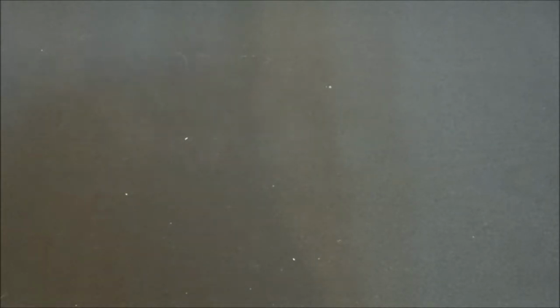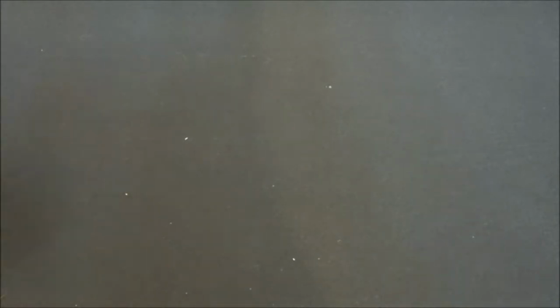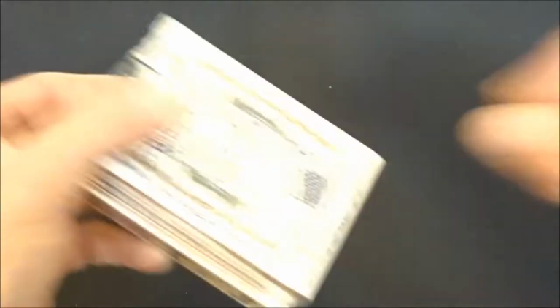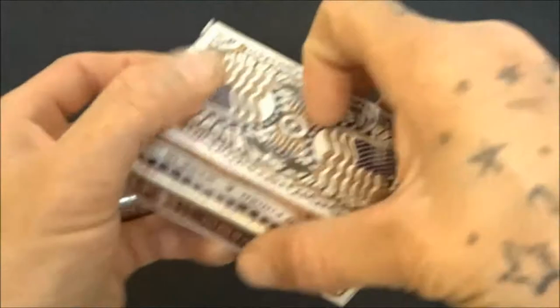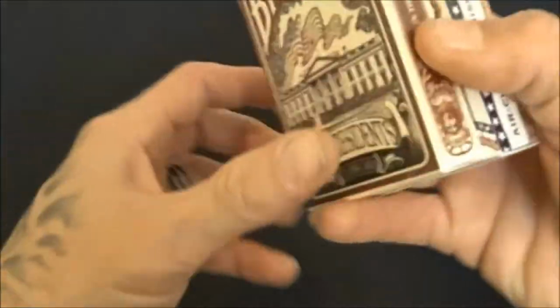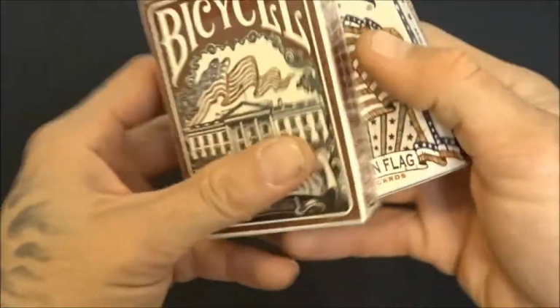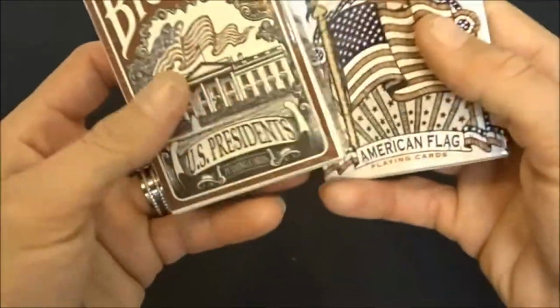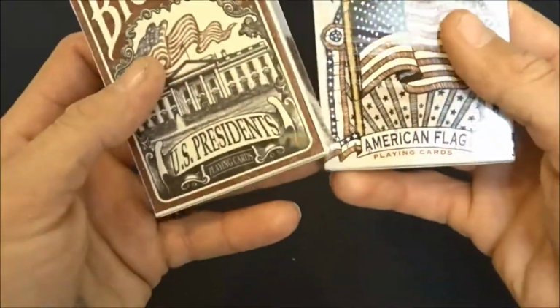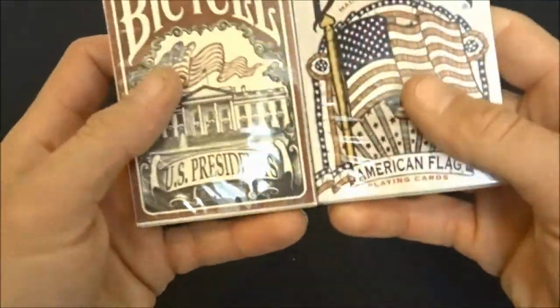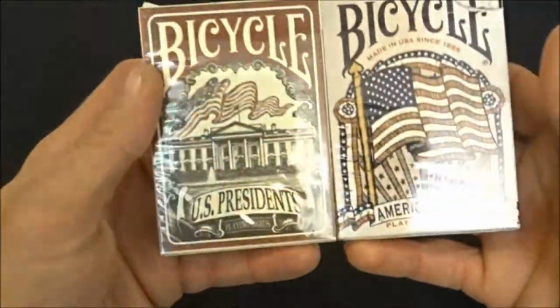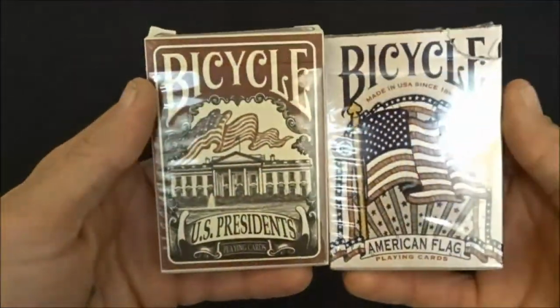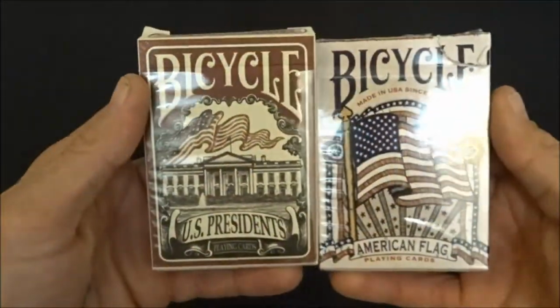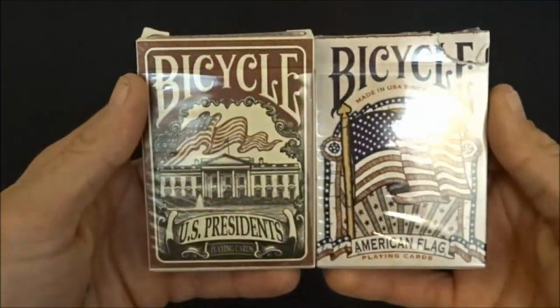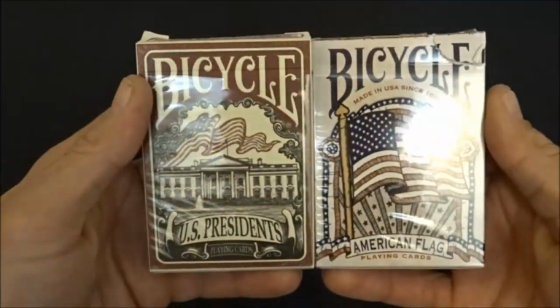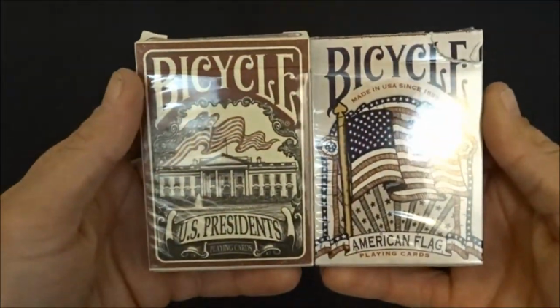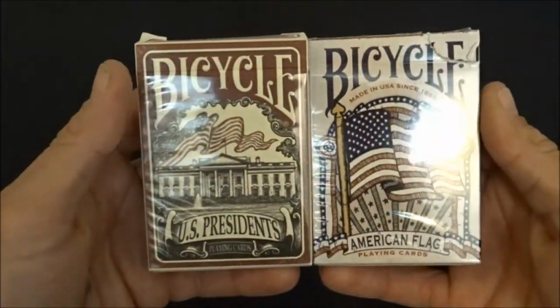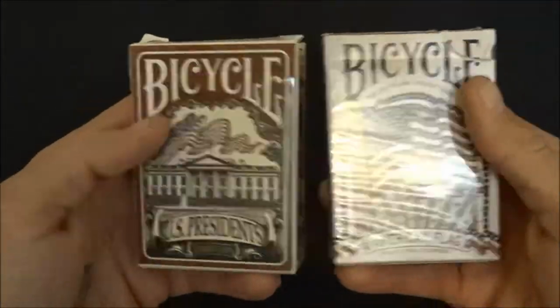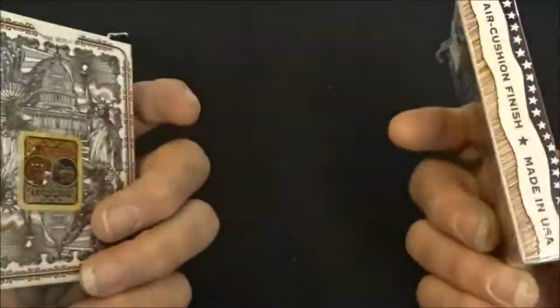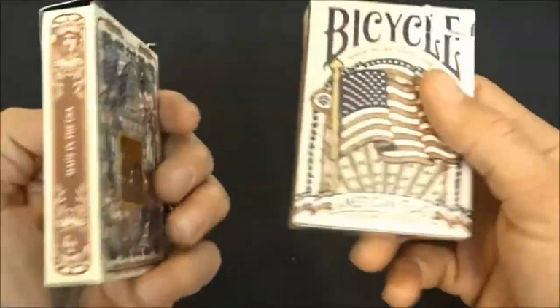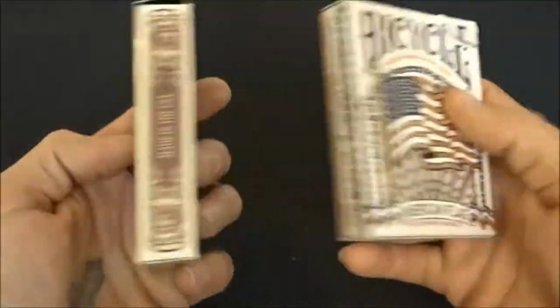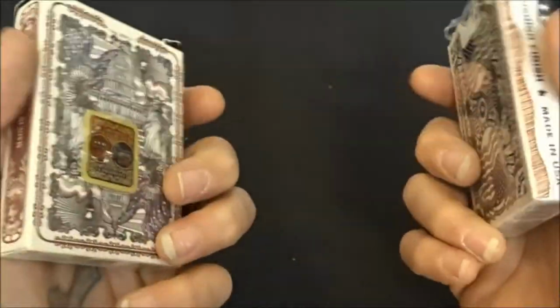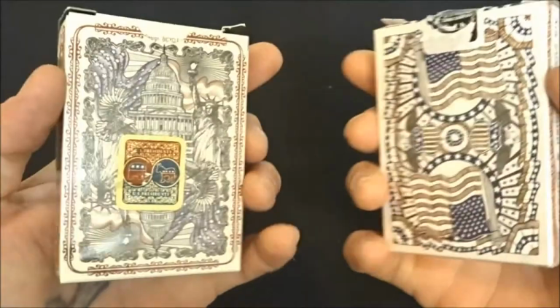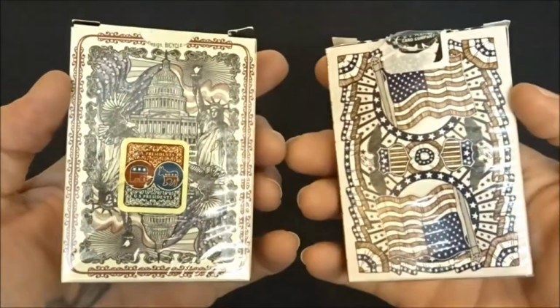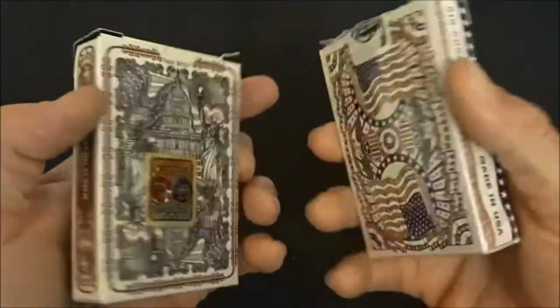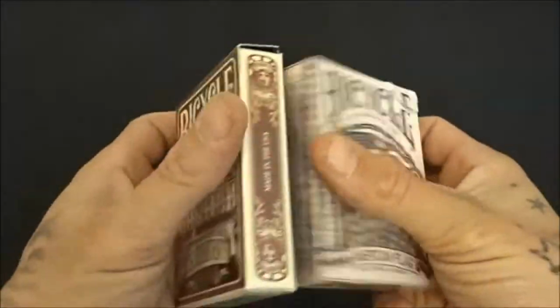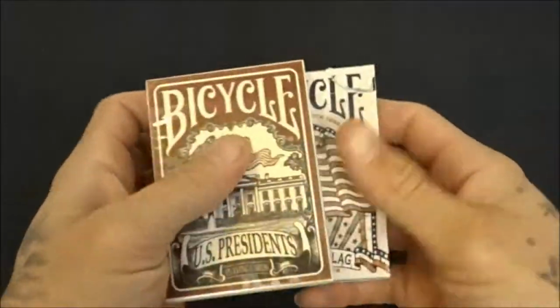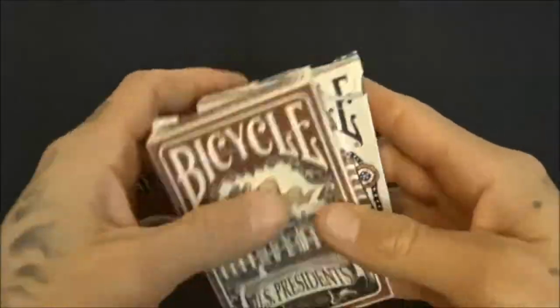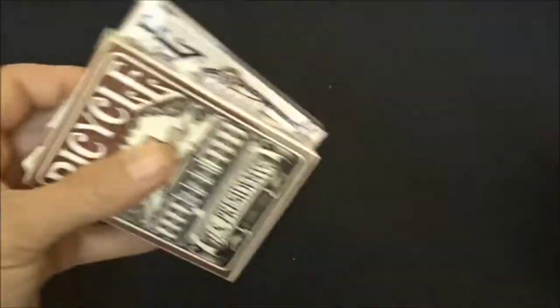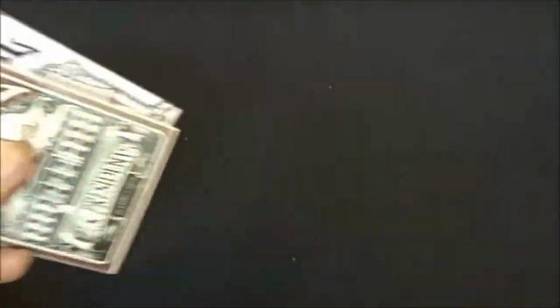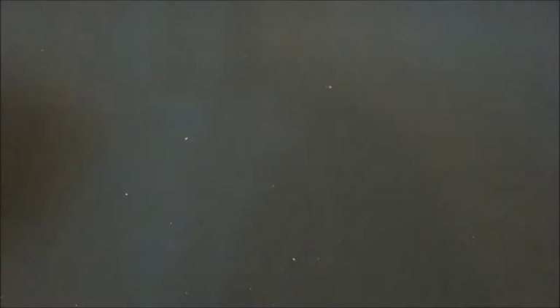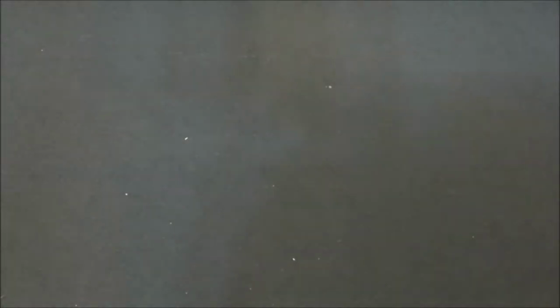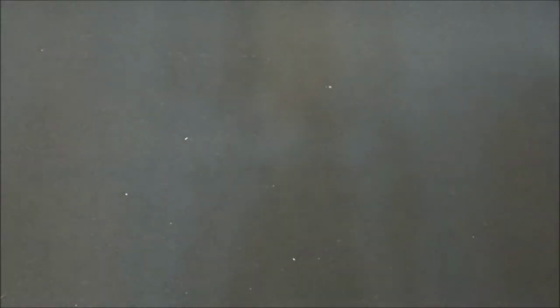And then I got the American Flags and the US Presidents decks opened as well. Nice cards — they handle very nicely.